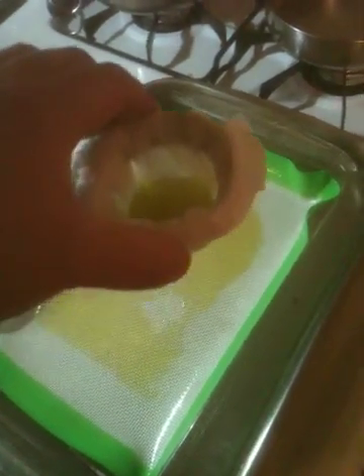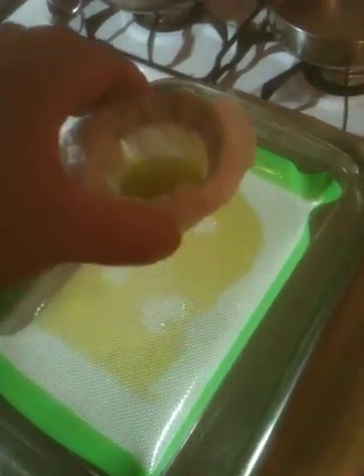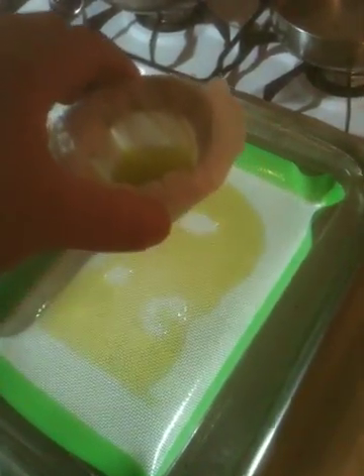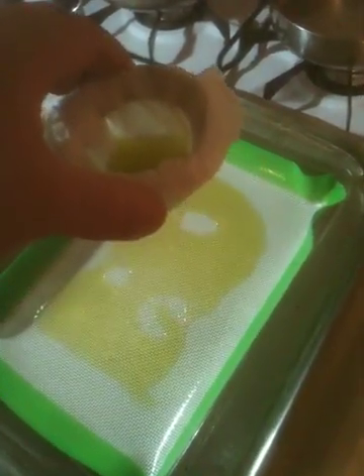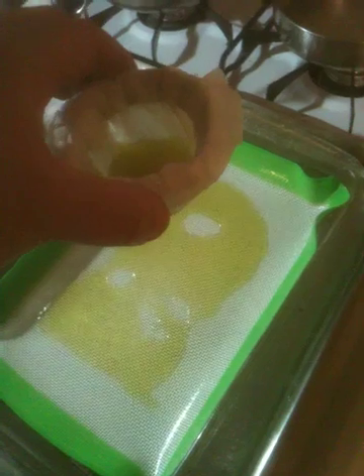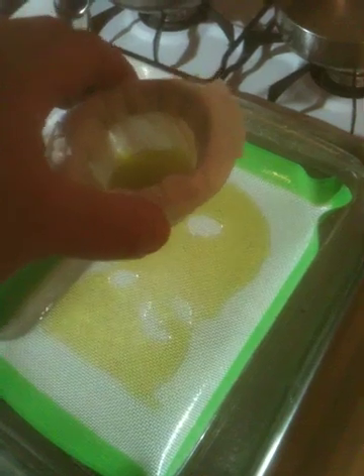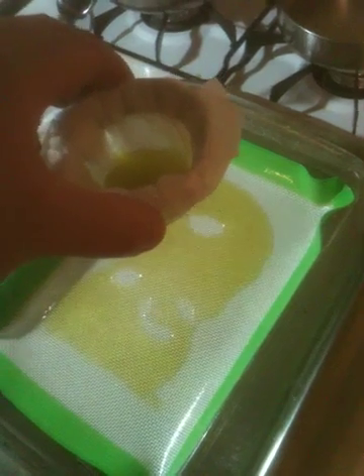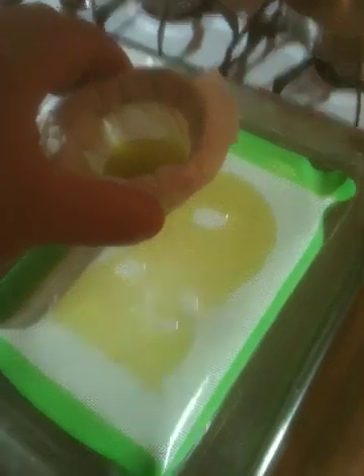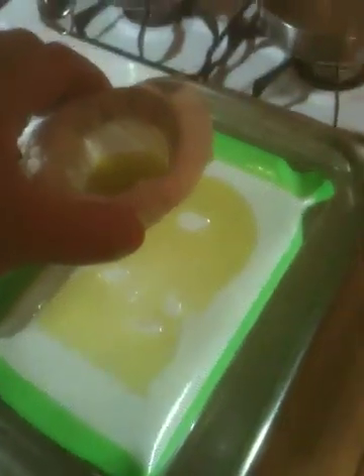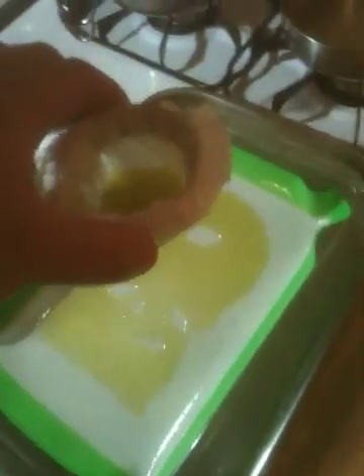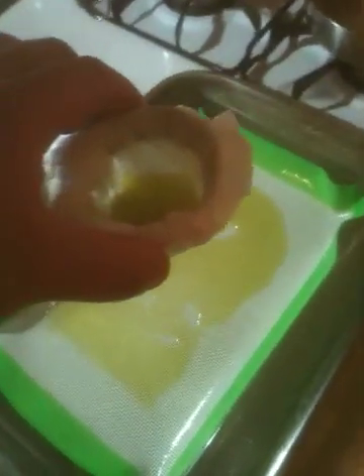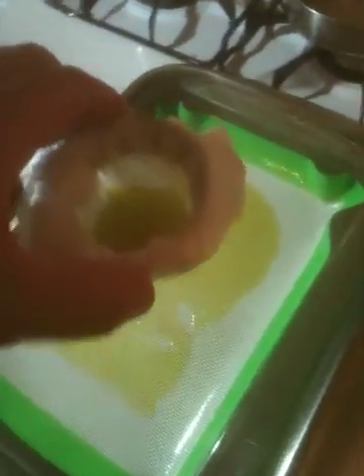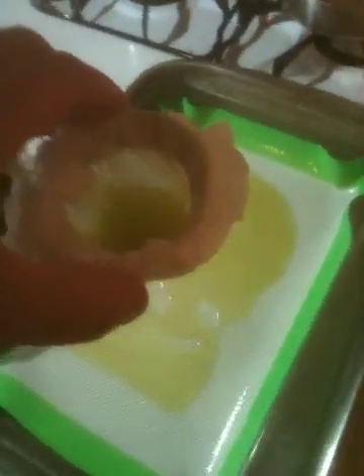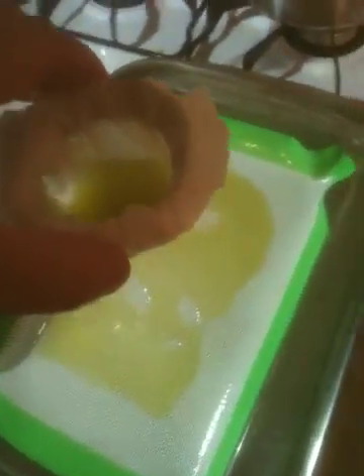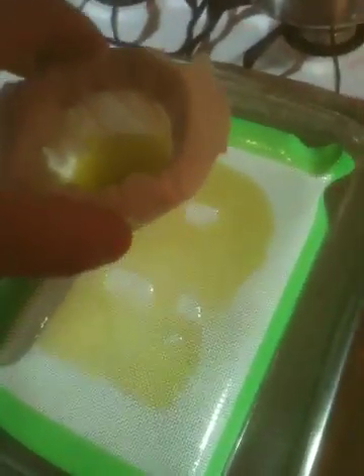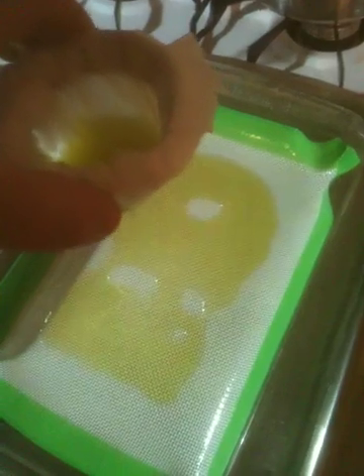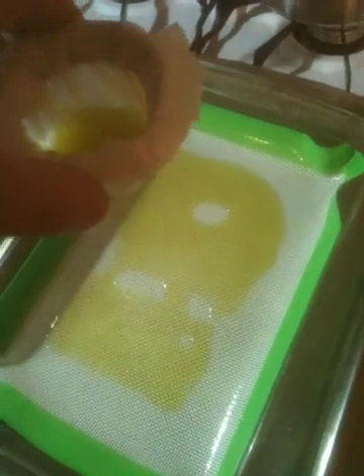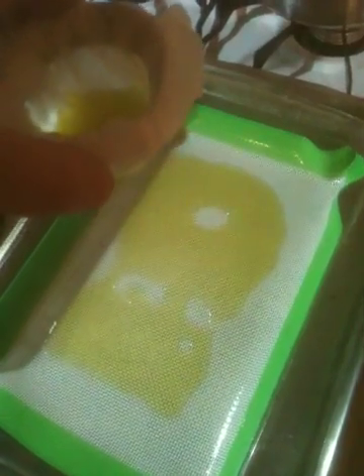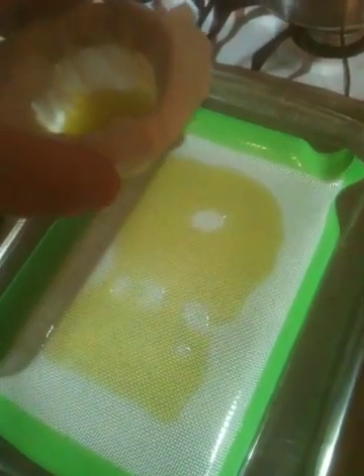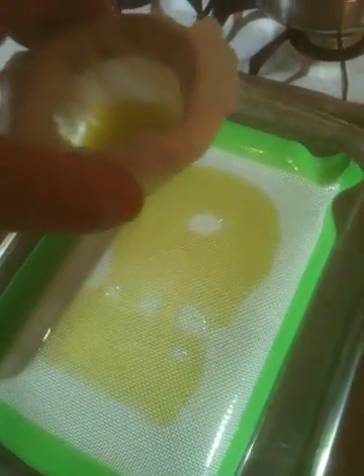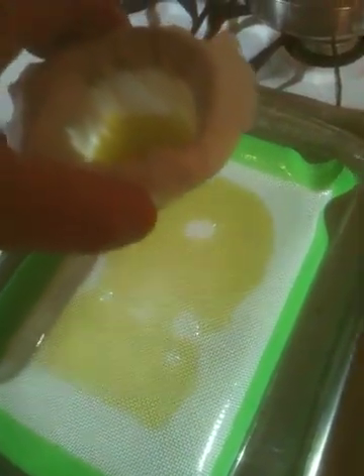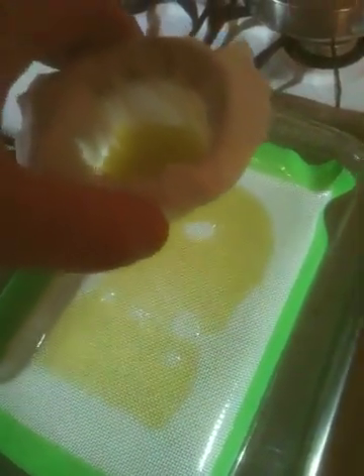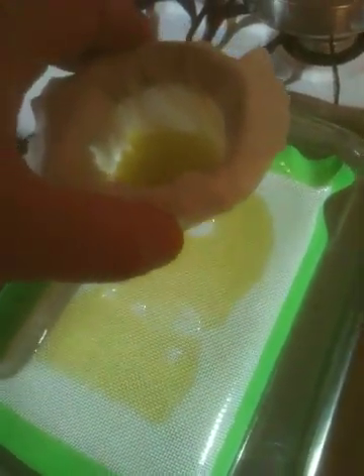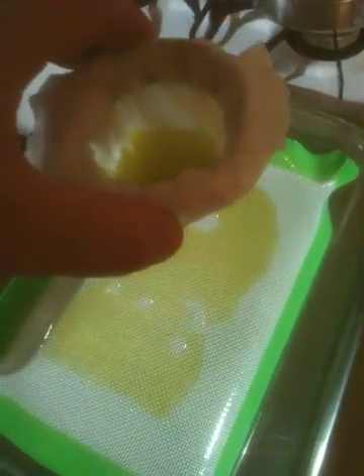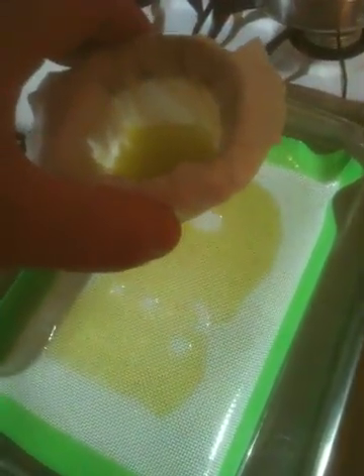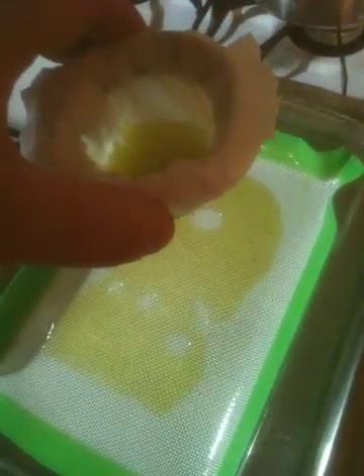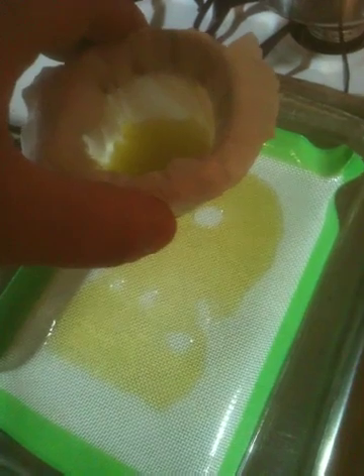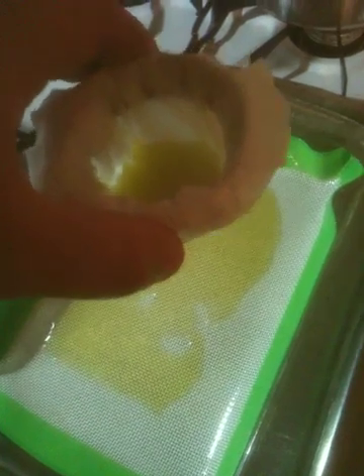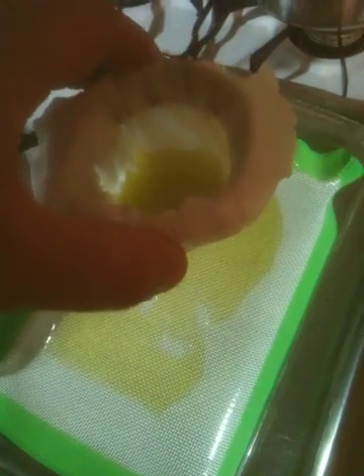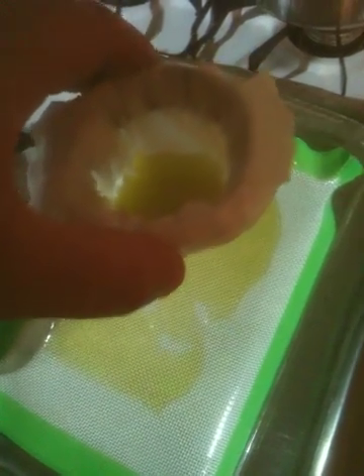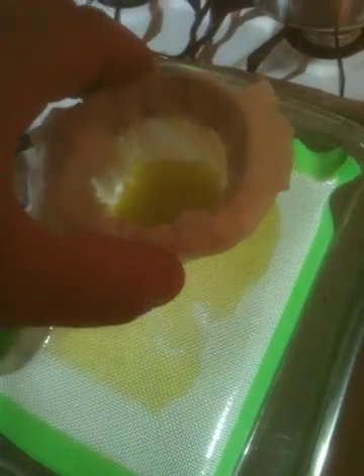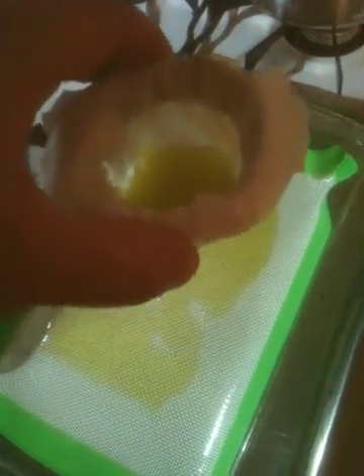If you guys are making oil and you don't have an oil slick, you need to get one. Best $16 I ever spent. What they need to make is a bigger one — I think there's a culinary company that makes these as well for baking and they make a slightly bigger one.